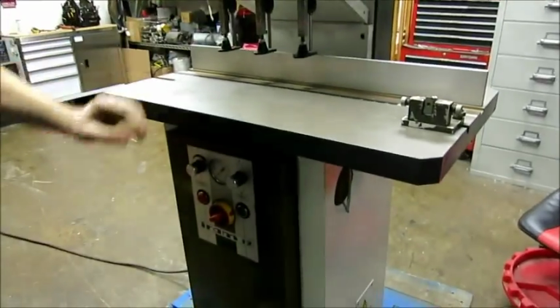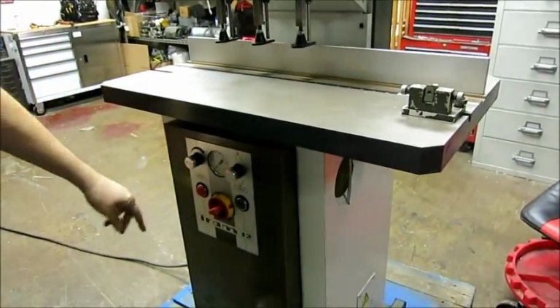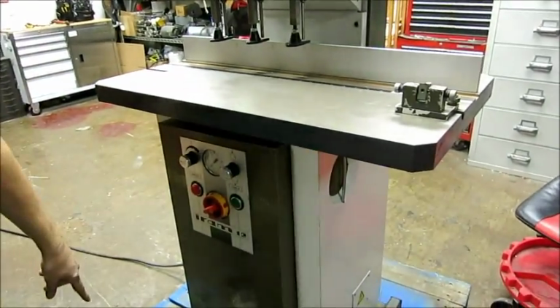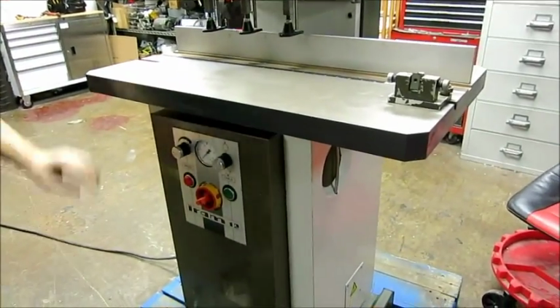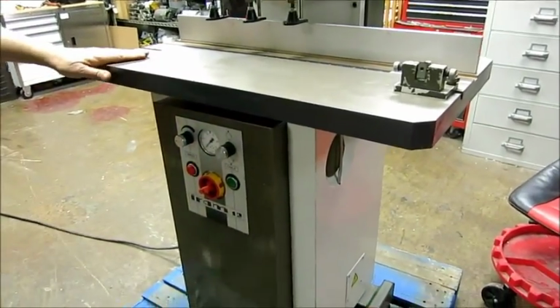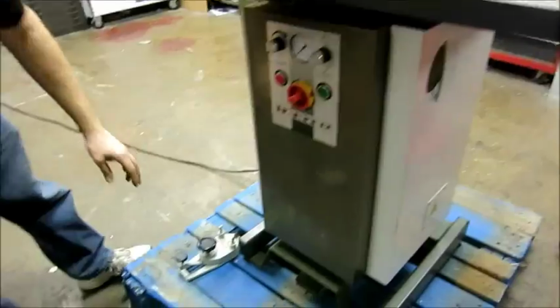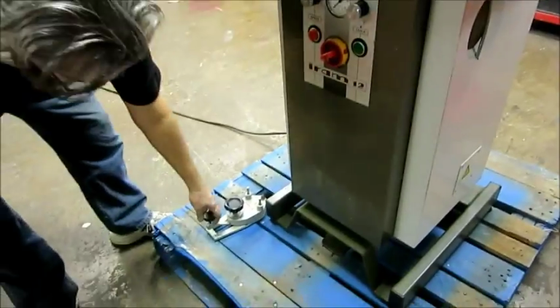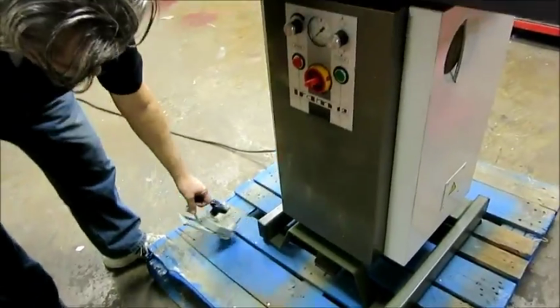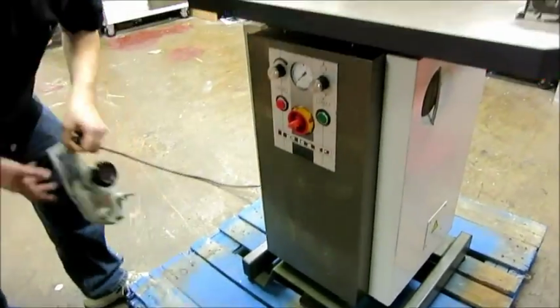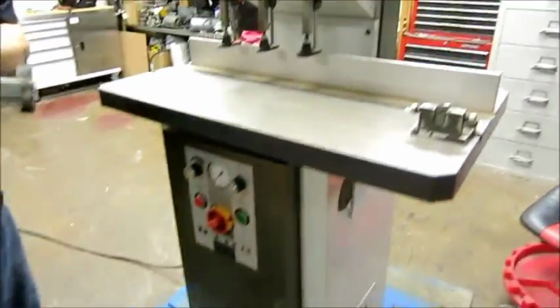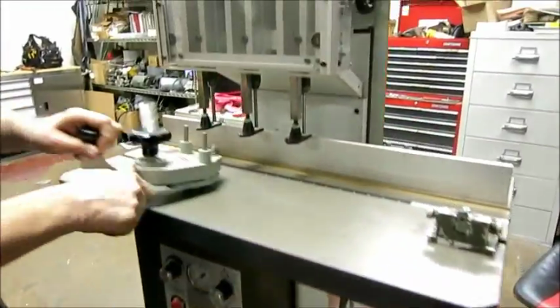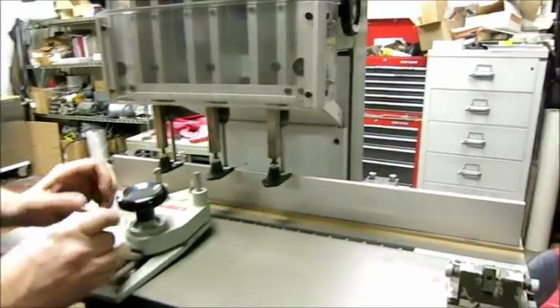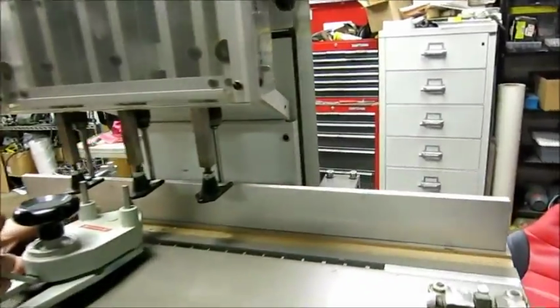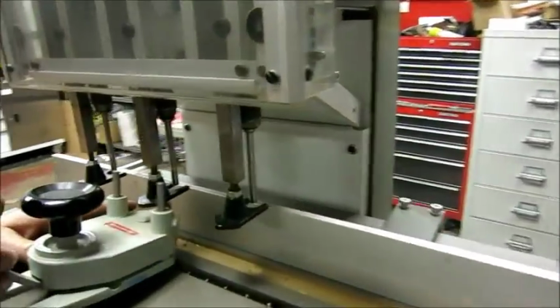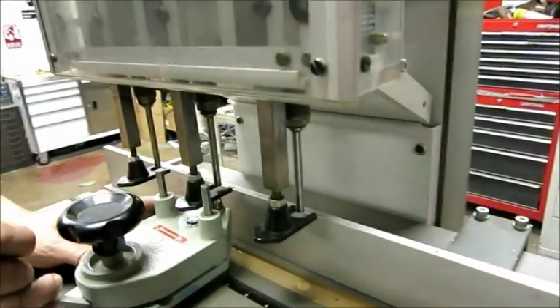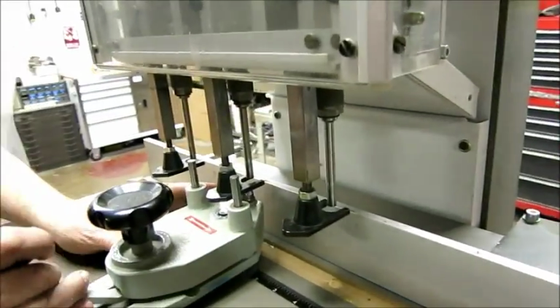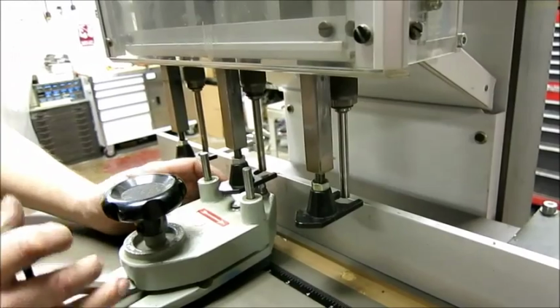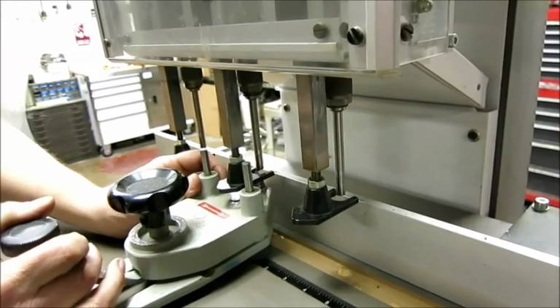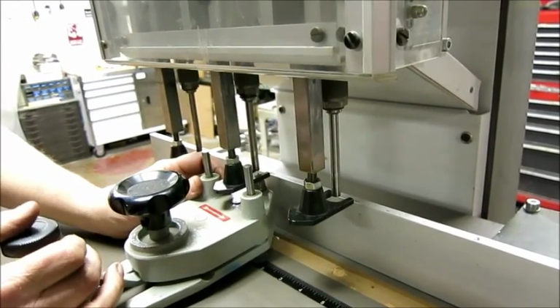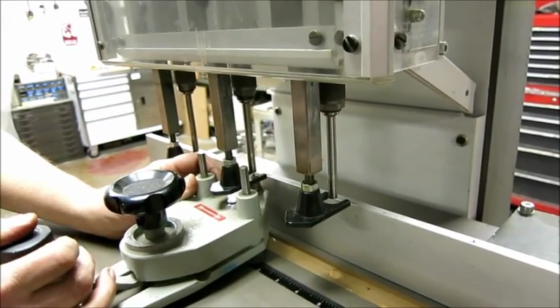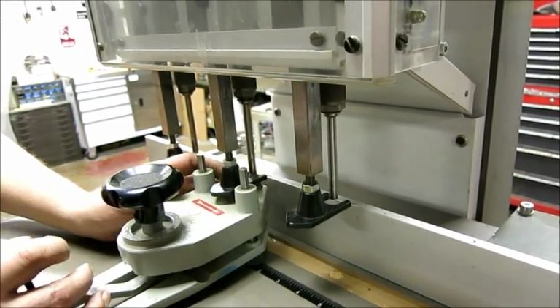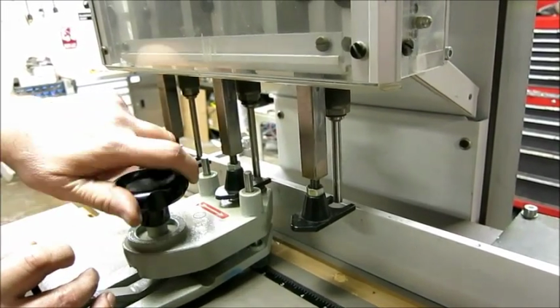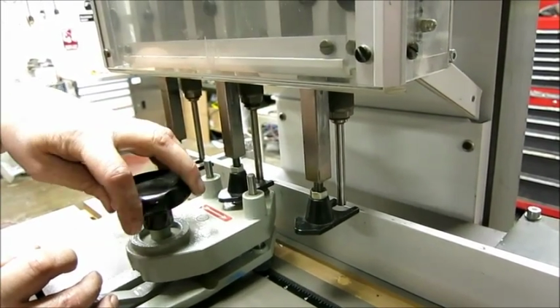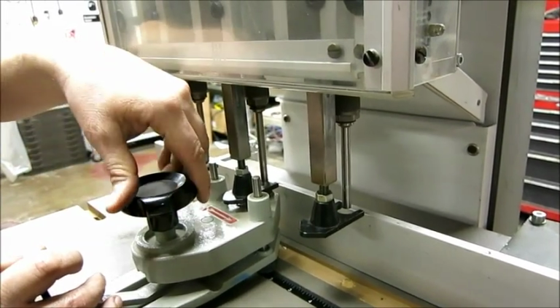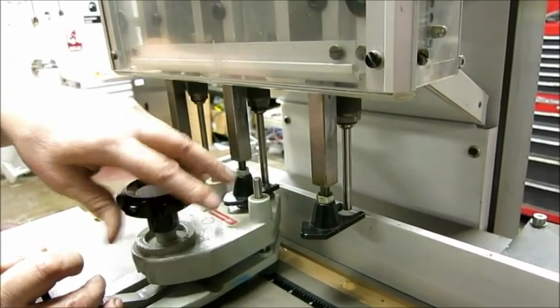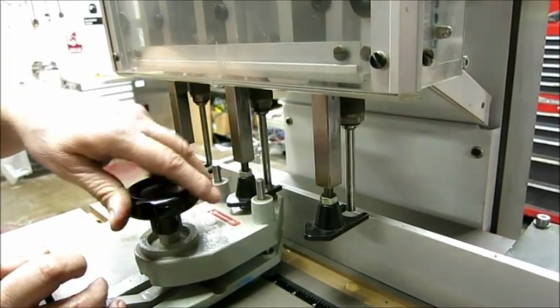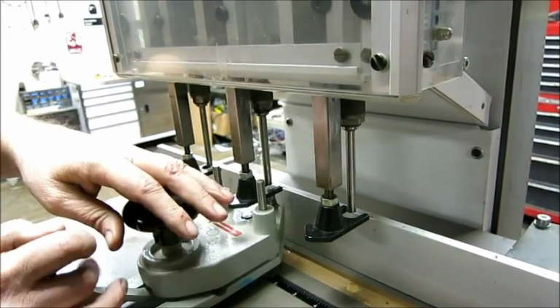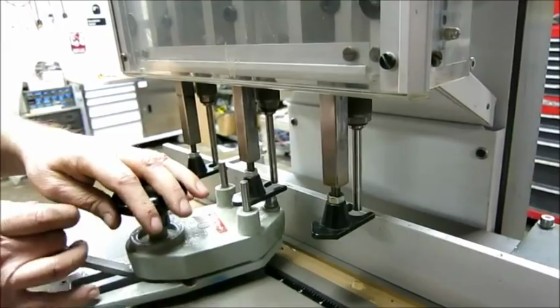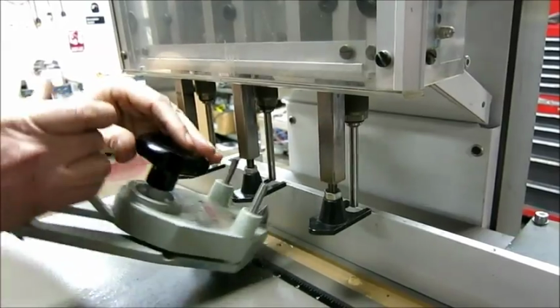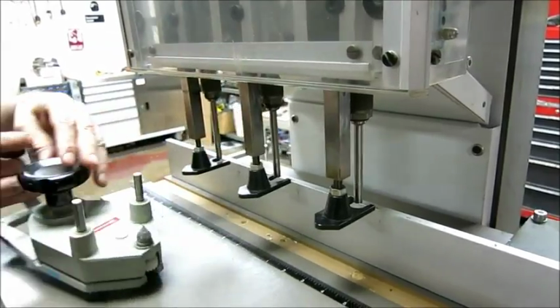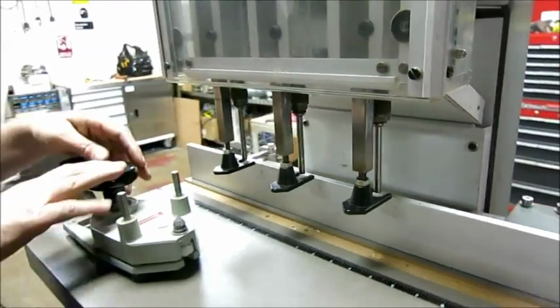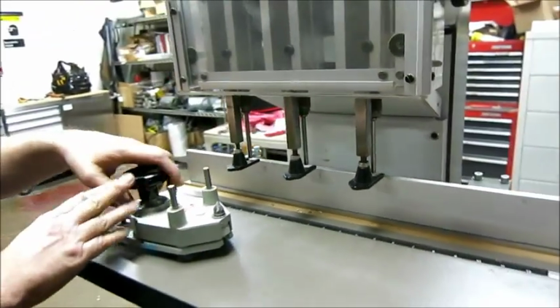It comes with a drill bit sharpener tool. The way that works — you put that in there, bring that up, and then you can sharpen your drill bits. So that comes with the machine.